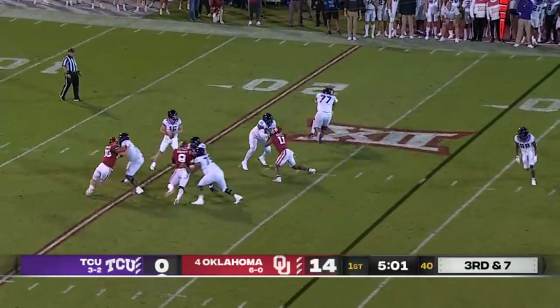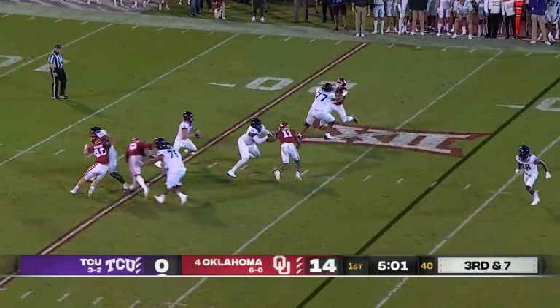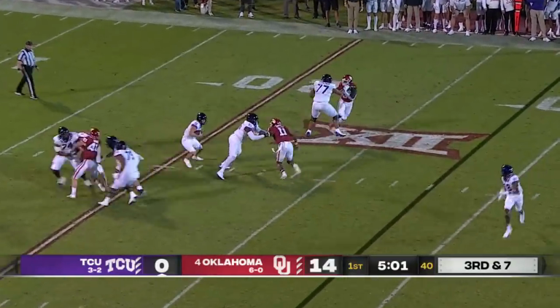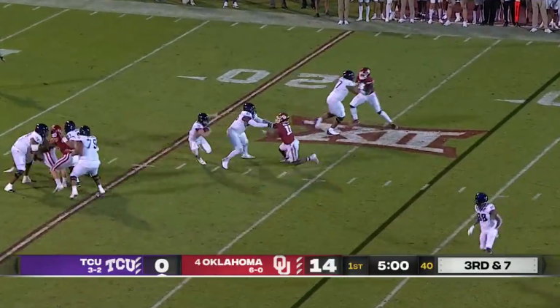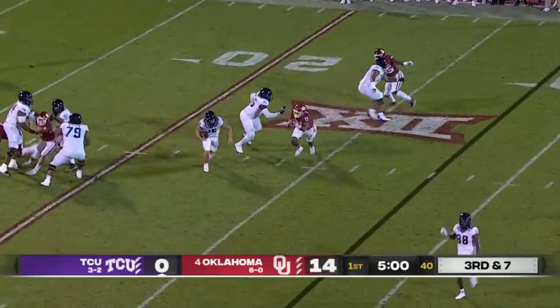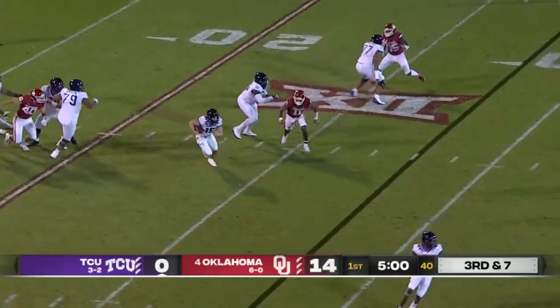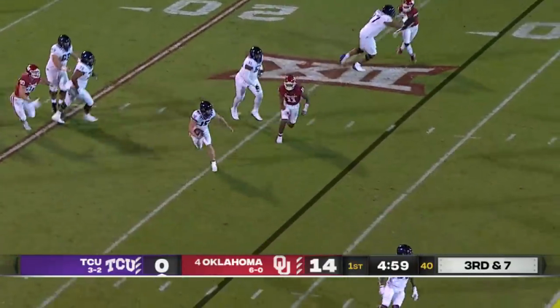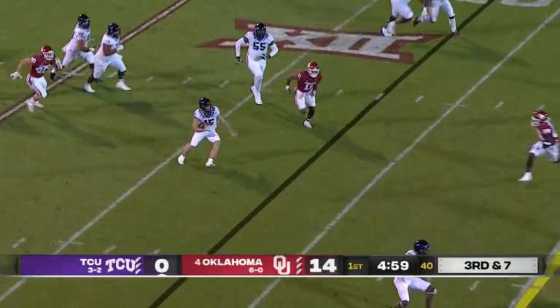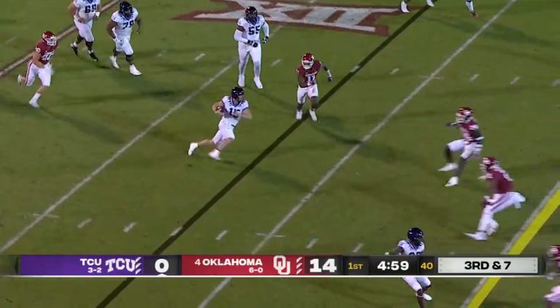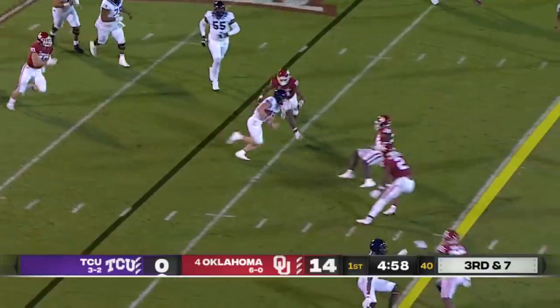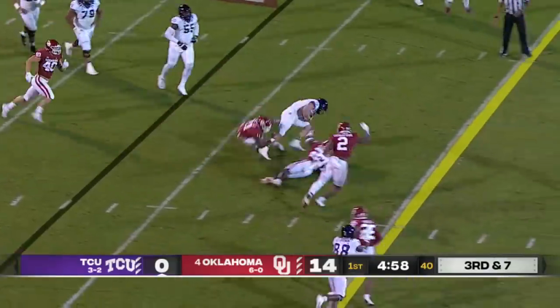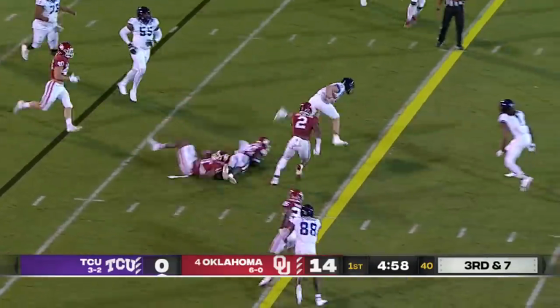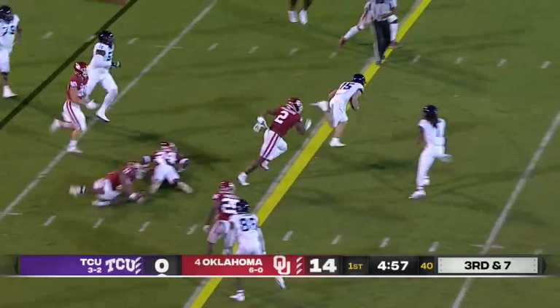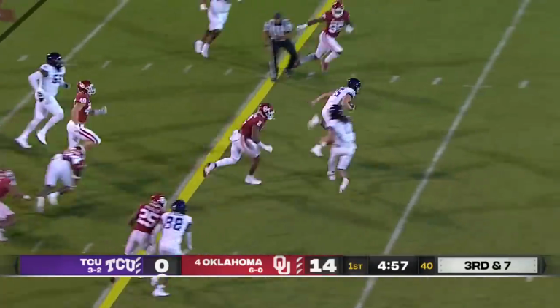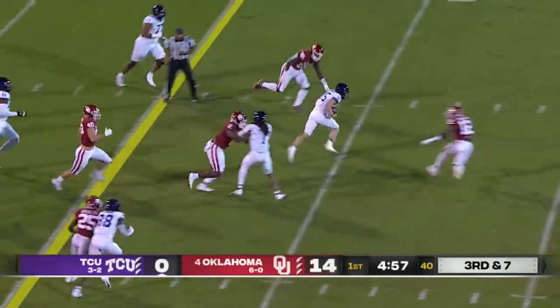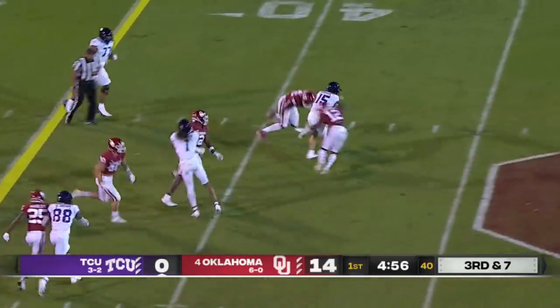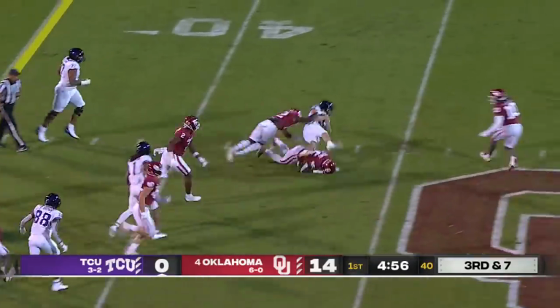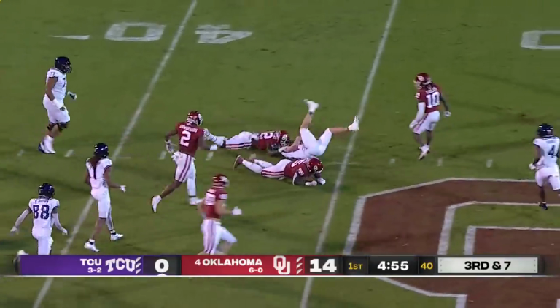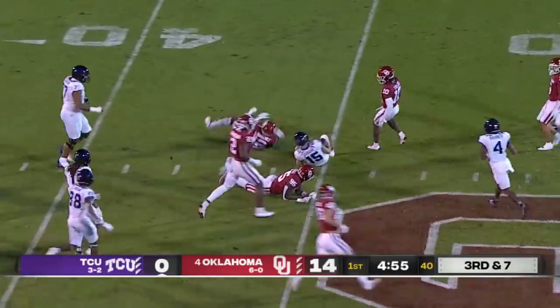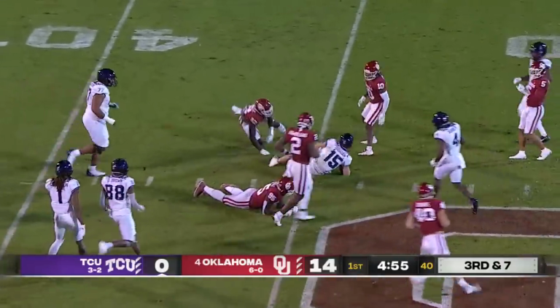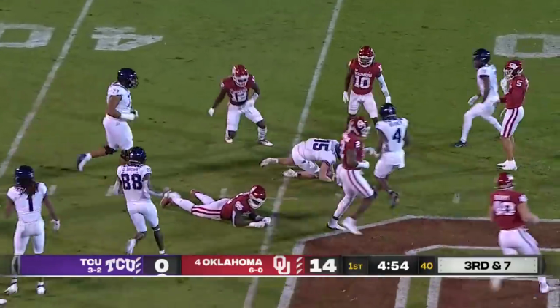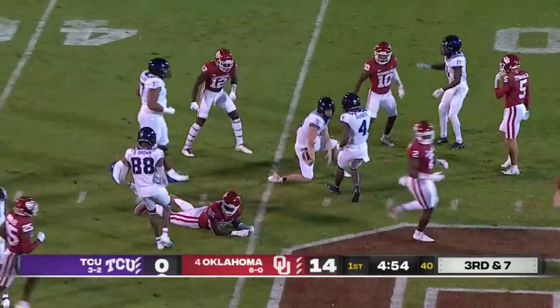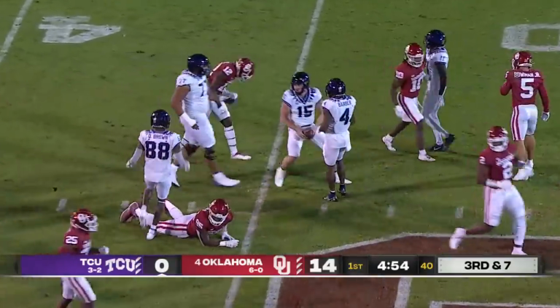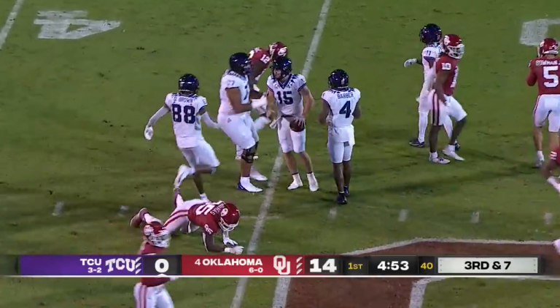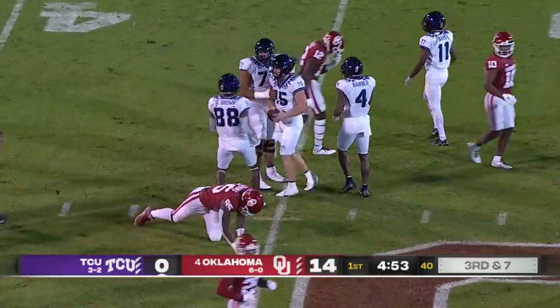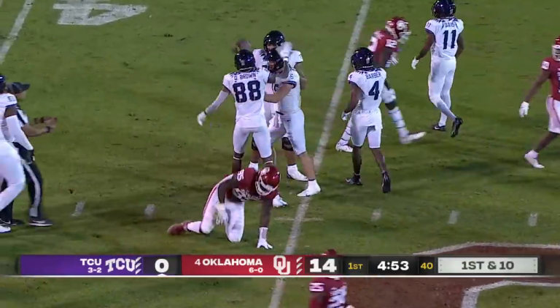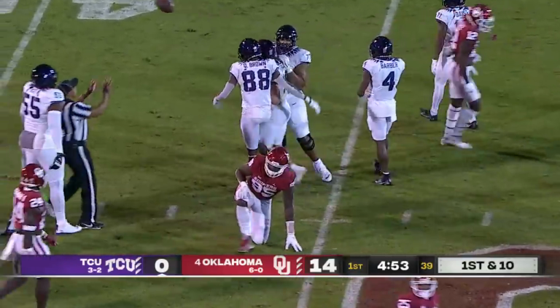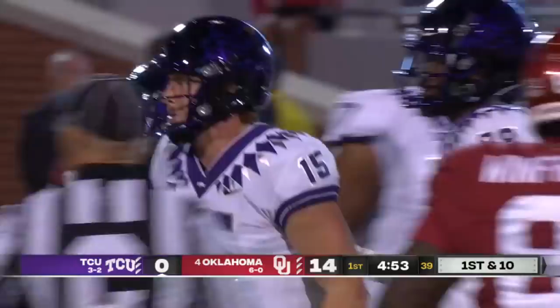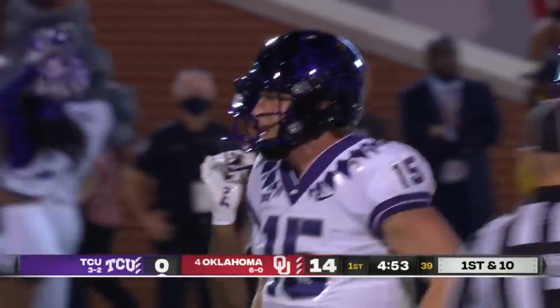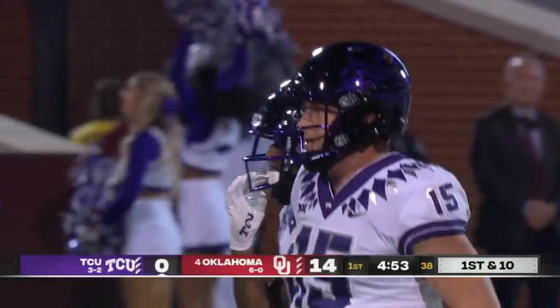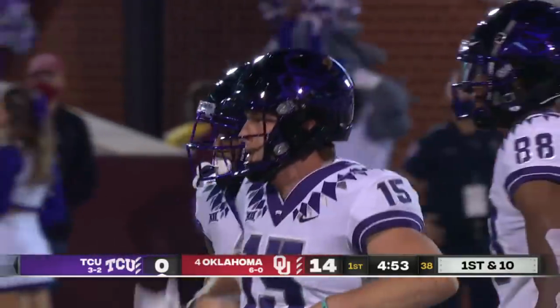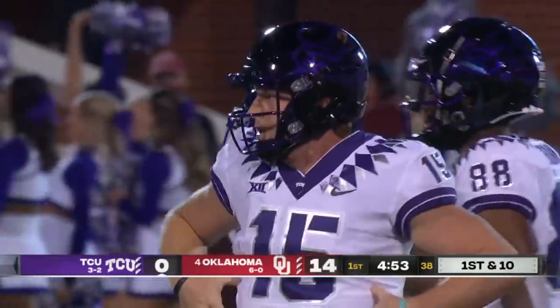Williams at left tackle is across from him, and Duggan trying to scramble for it — can he get there? Makes a cut, breaks a tackle, and Duggan, who is playing on that injured foot, gets a first down out near the 40.